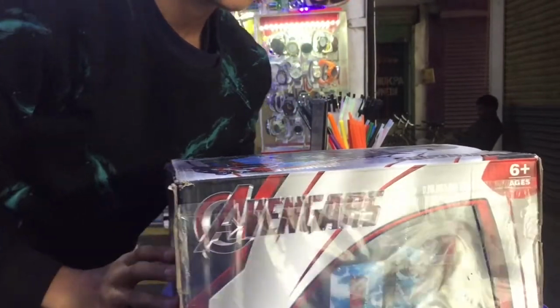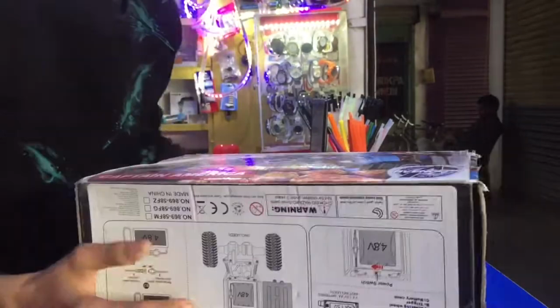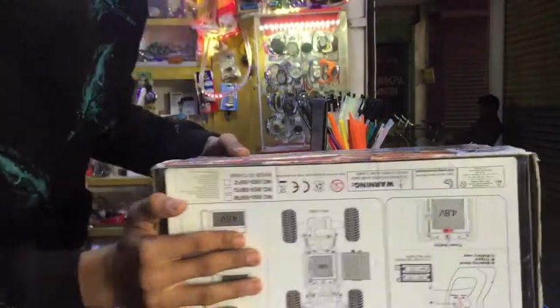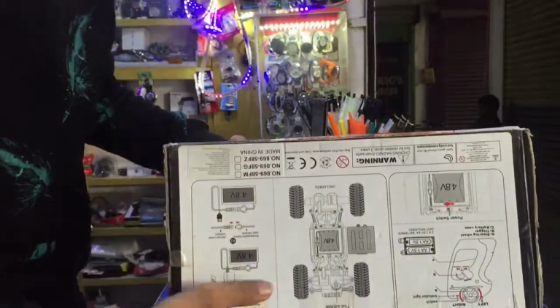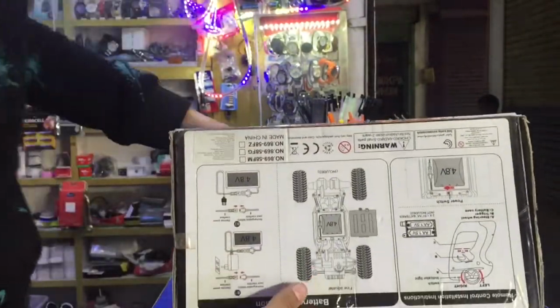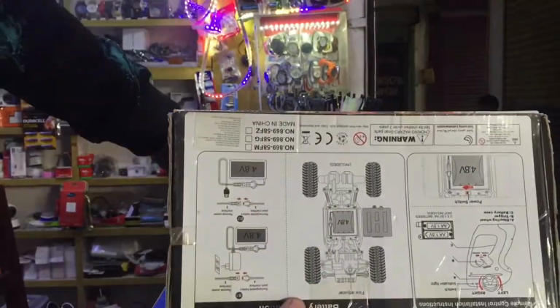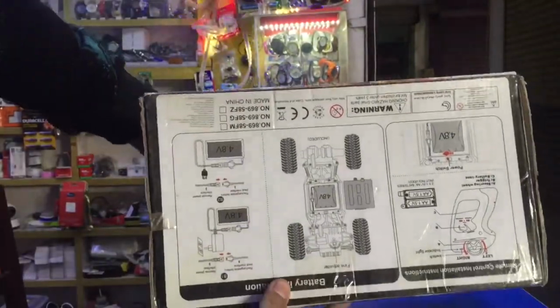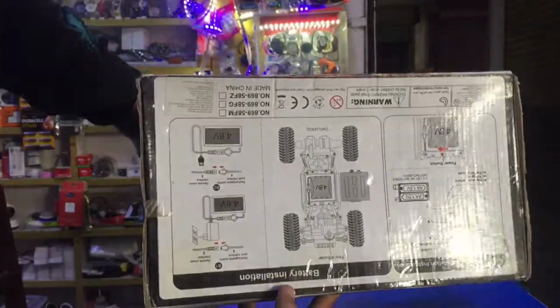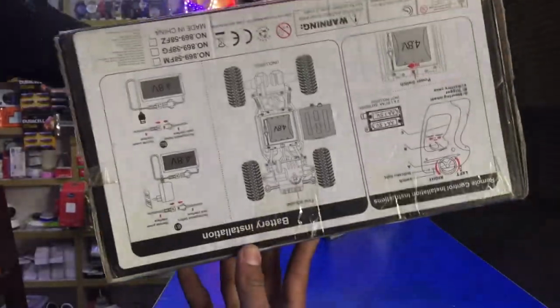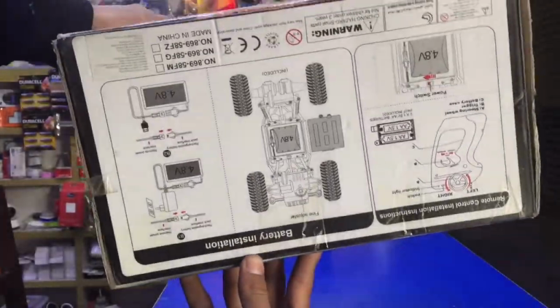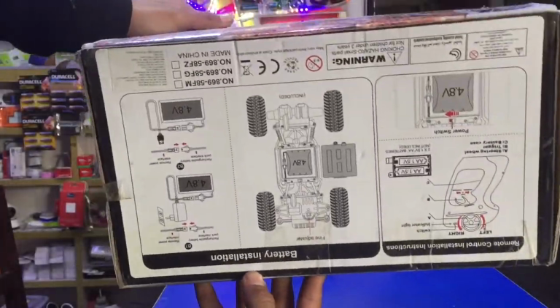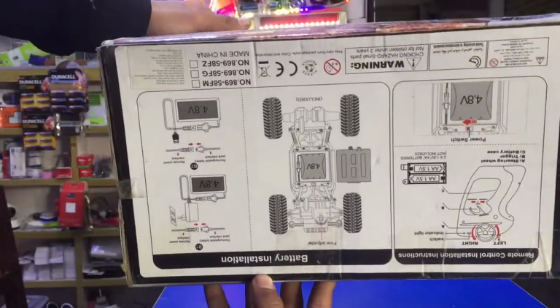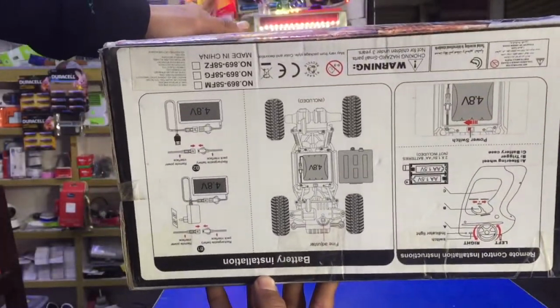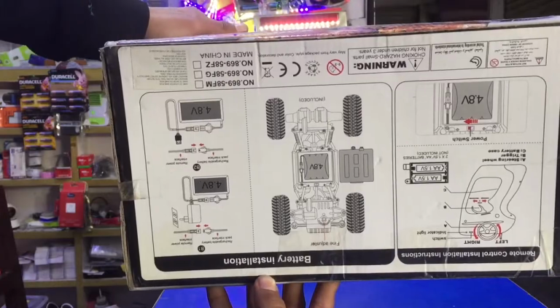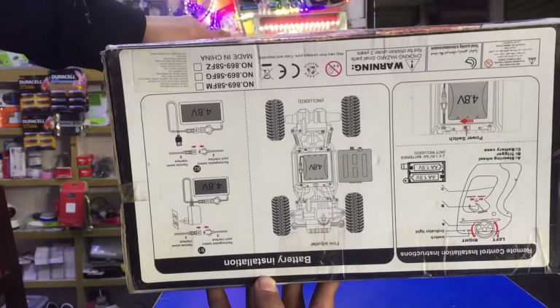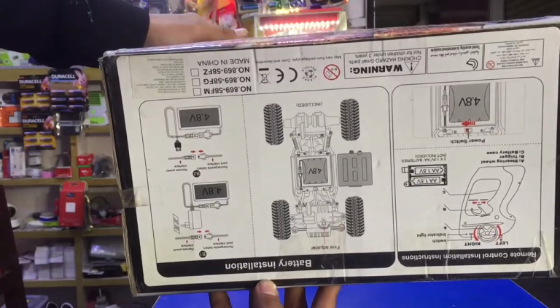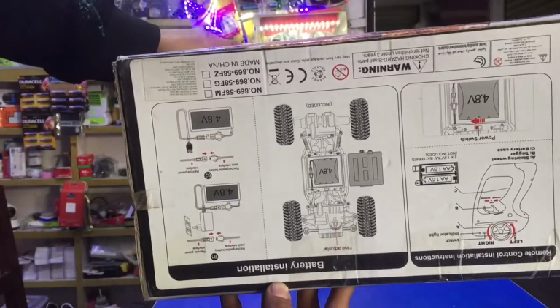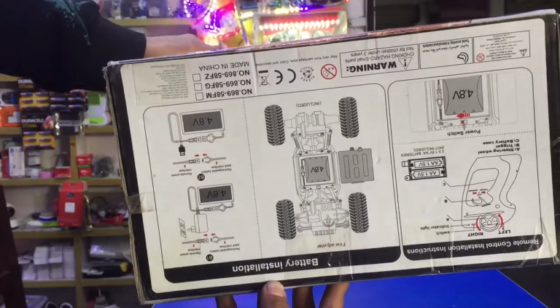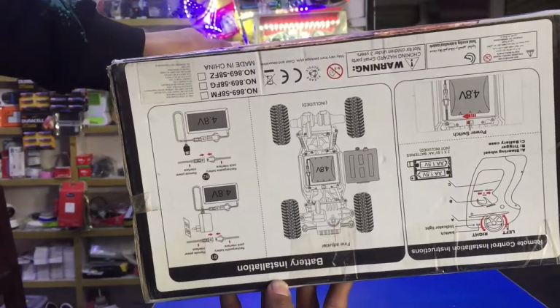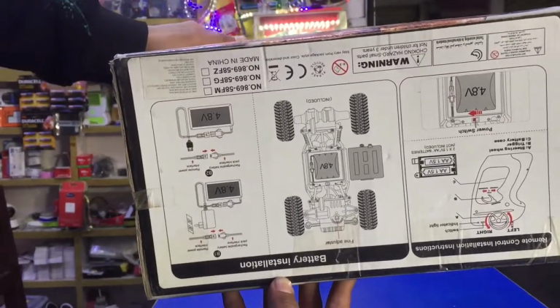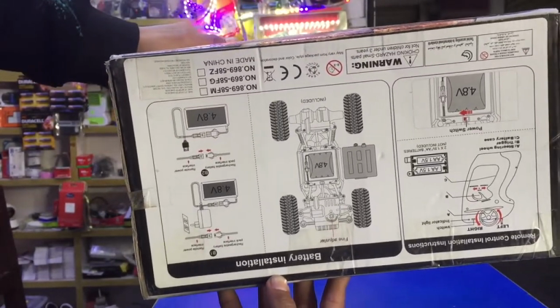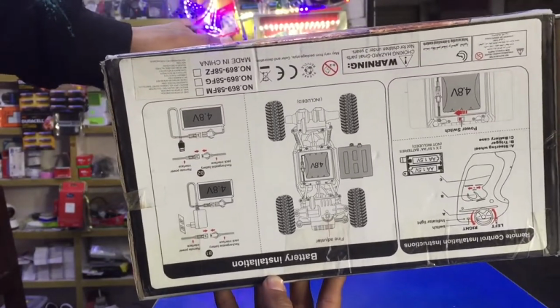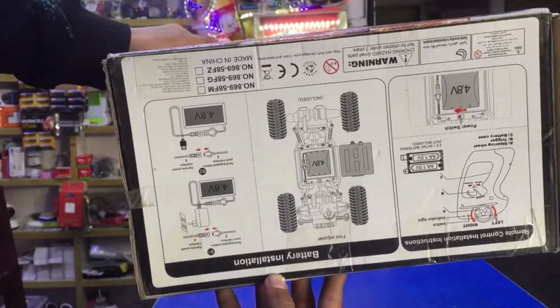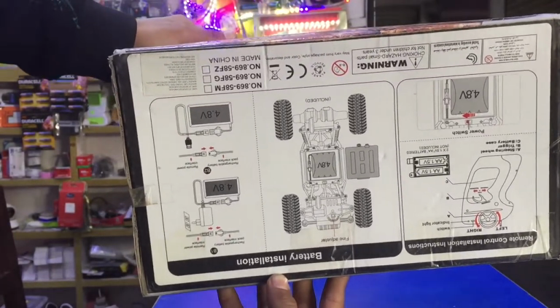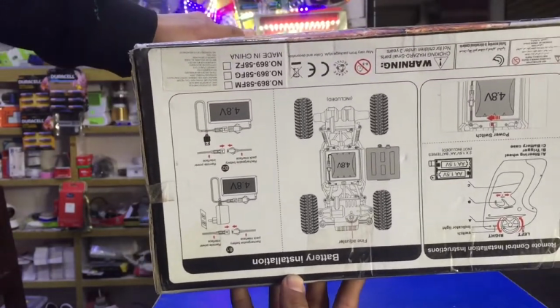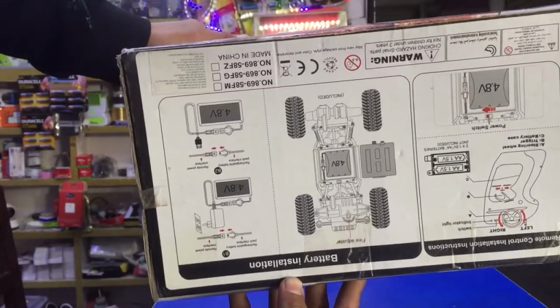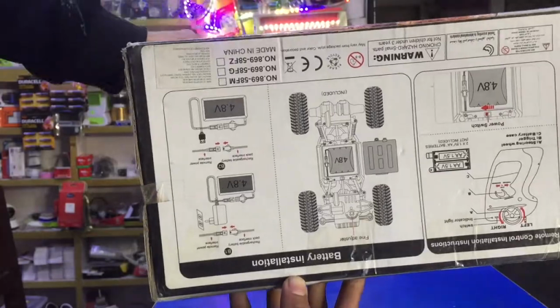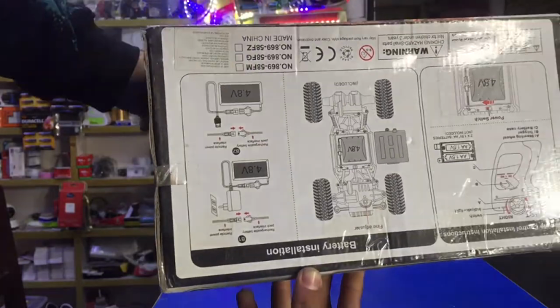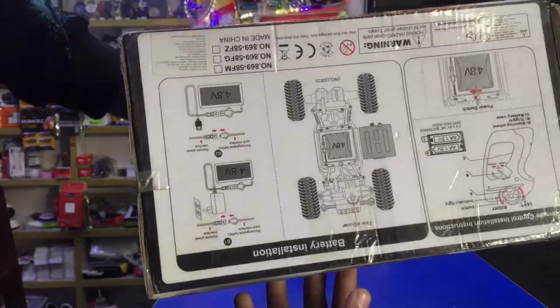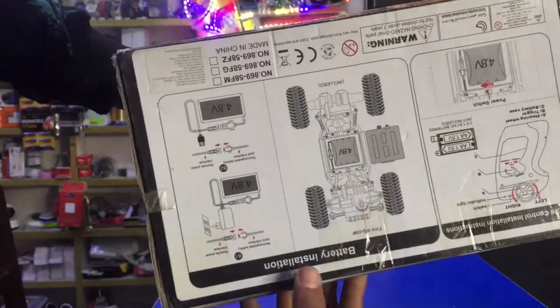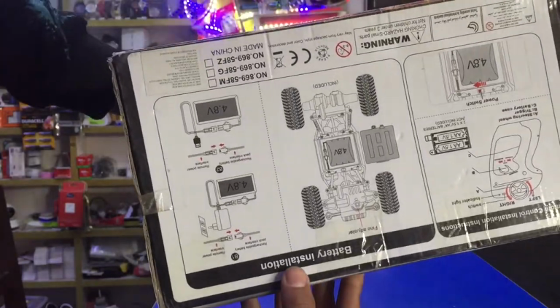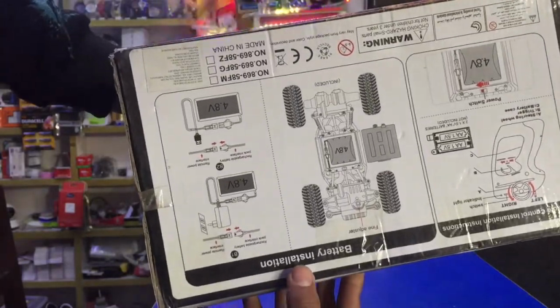There are specifications. There are remote specifications. It has 4x4 and a 4.8V battery, with 4.8V battery installation.